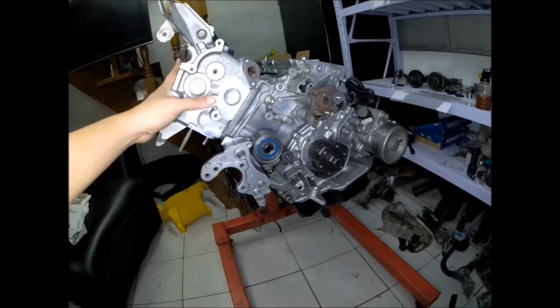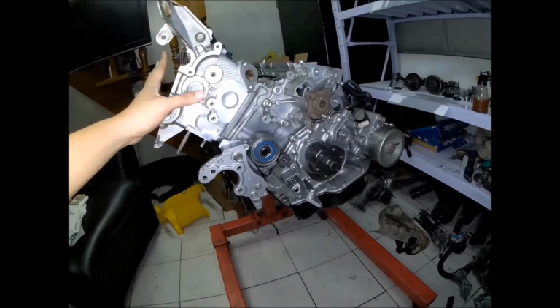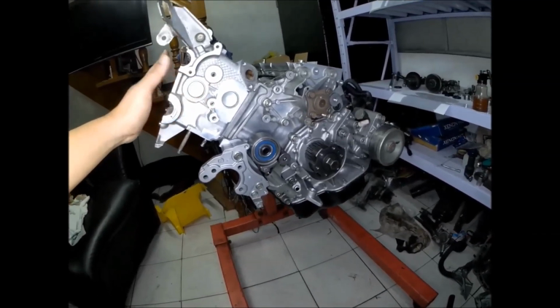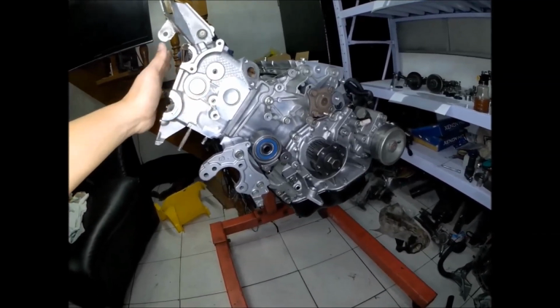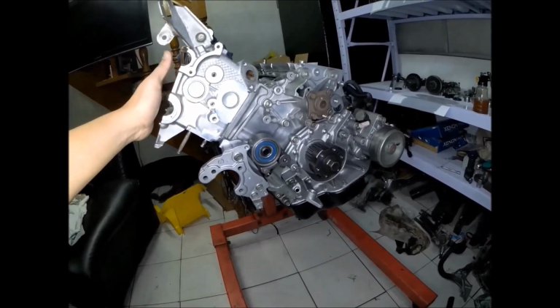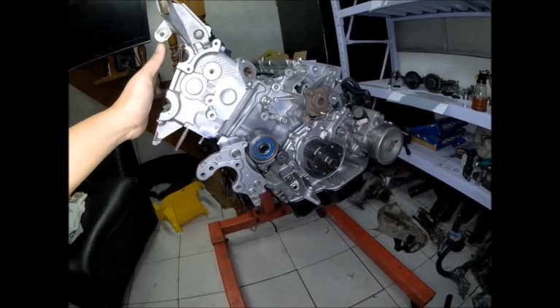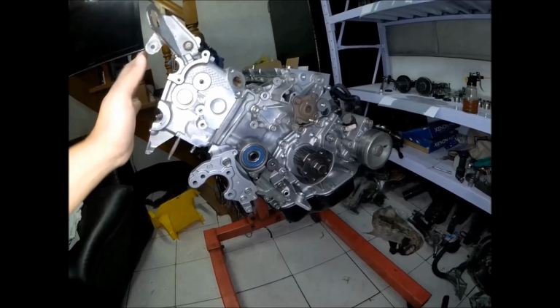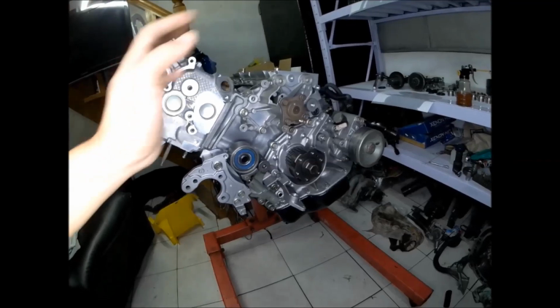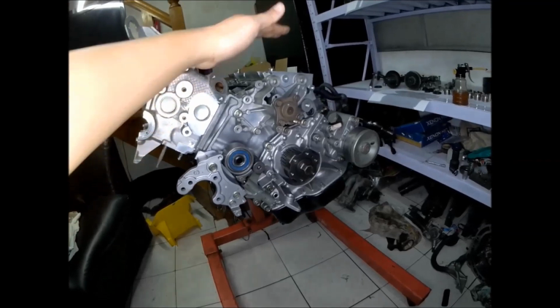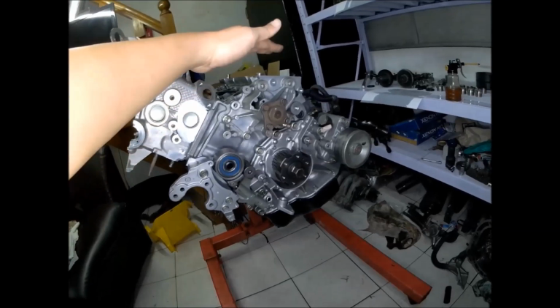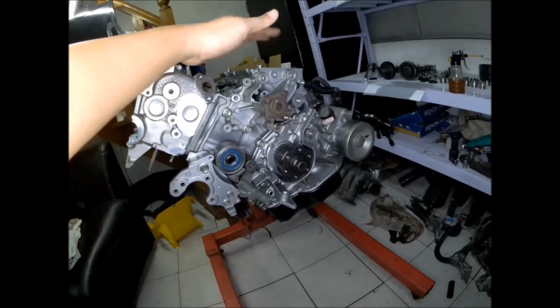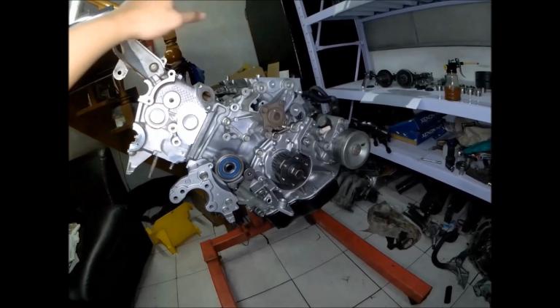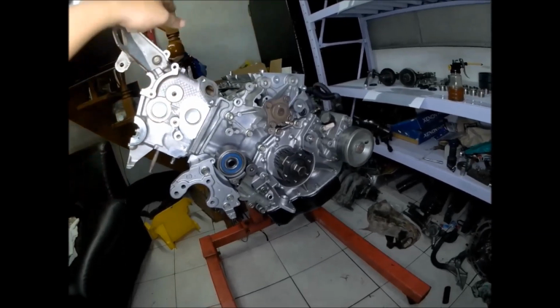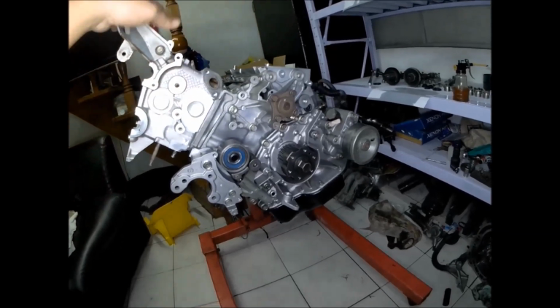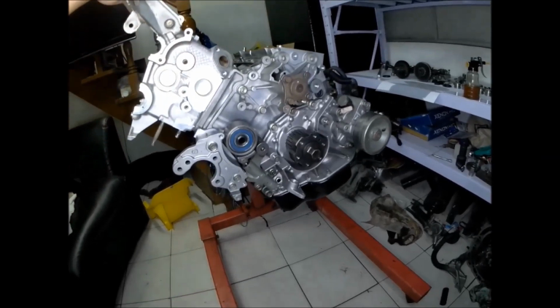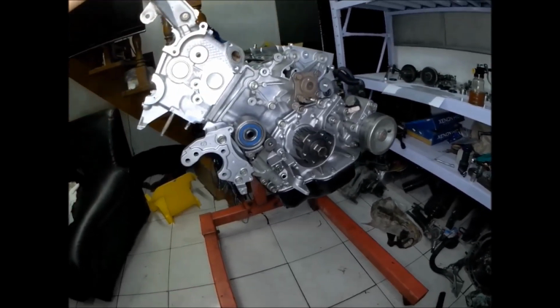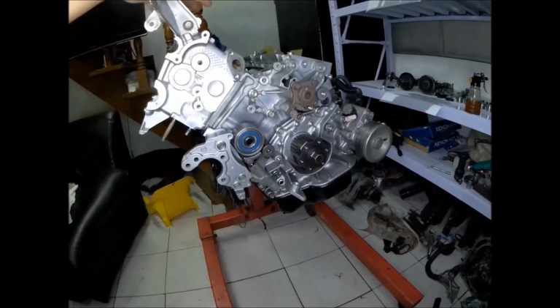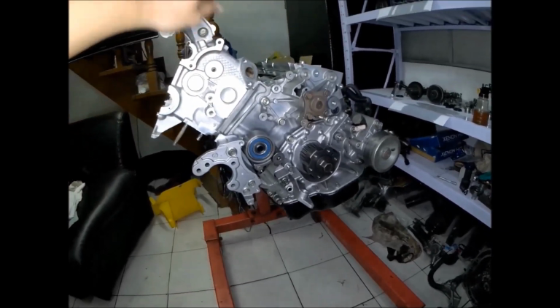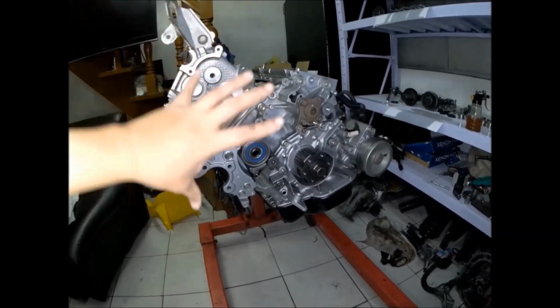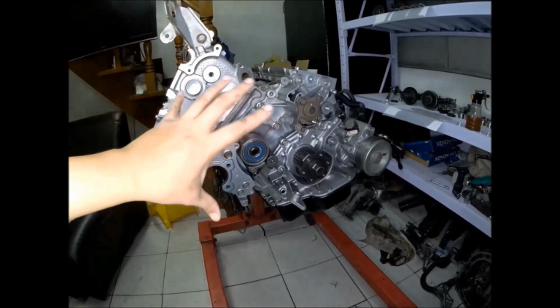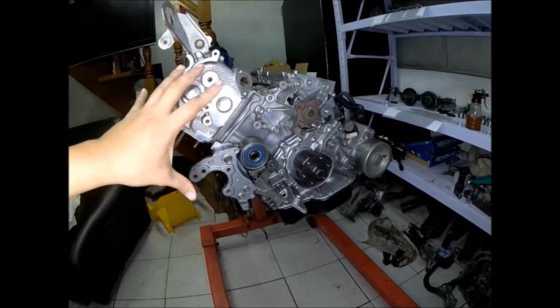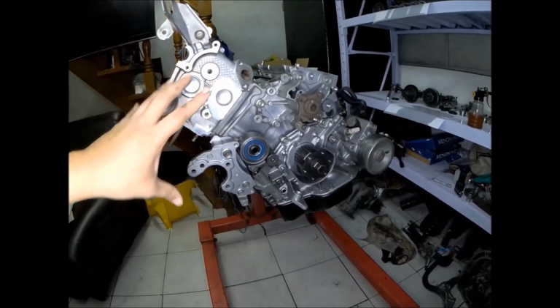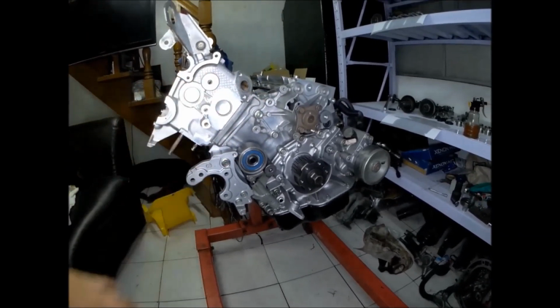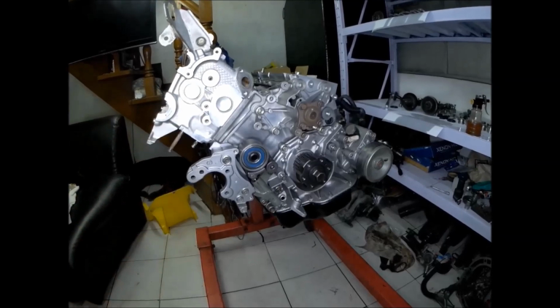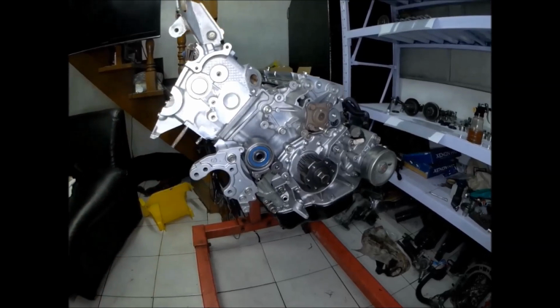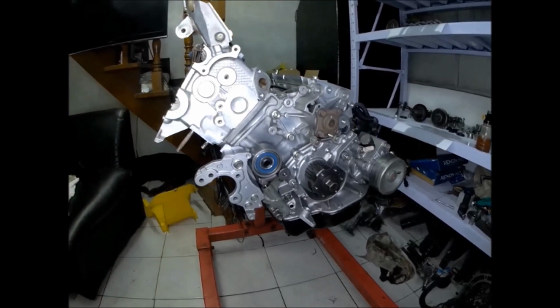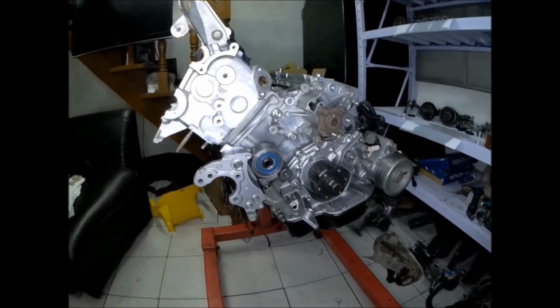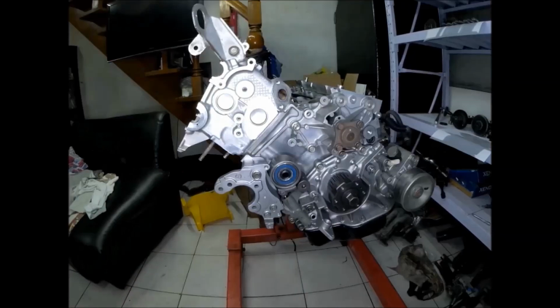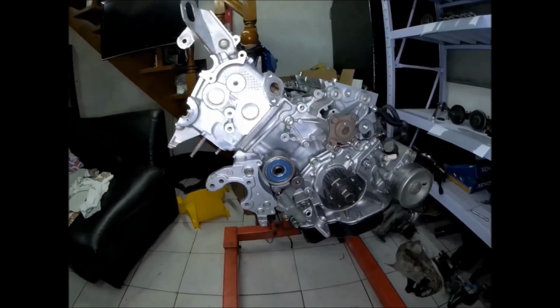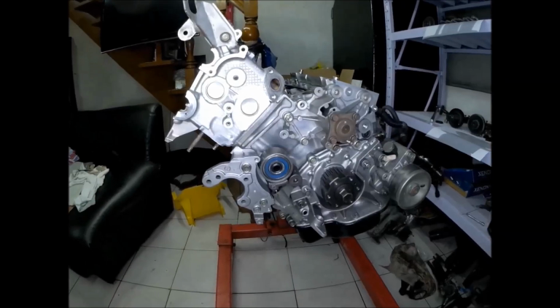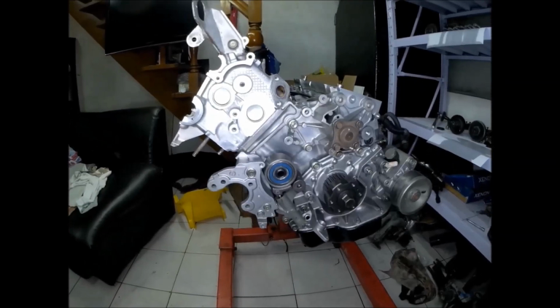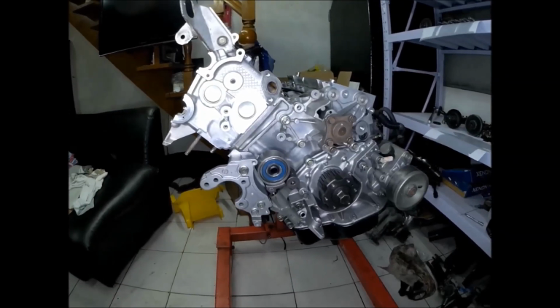Right here, only the right cylinder head is installed and the left cylinder head is not yet installed. You can already imagine how big the V6 engine is compared to the rotary engine.